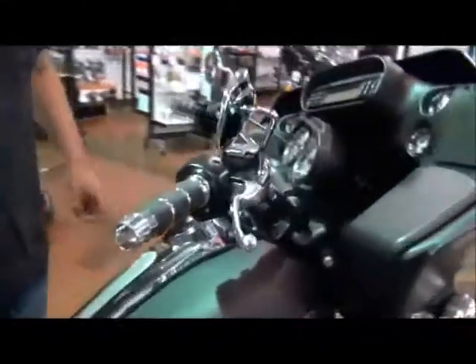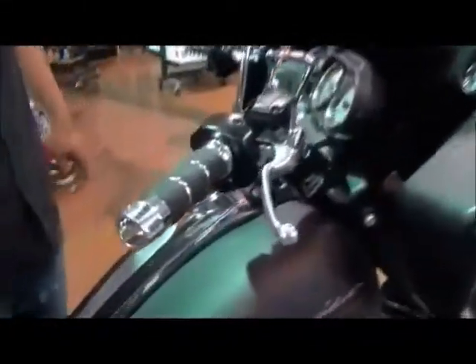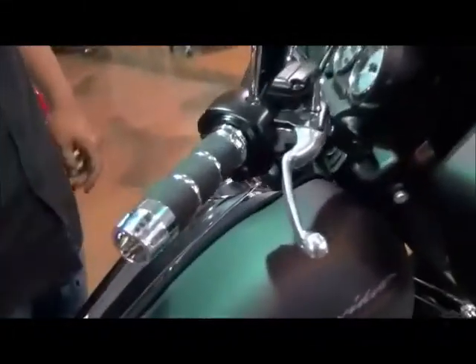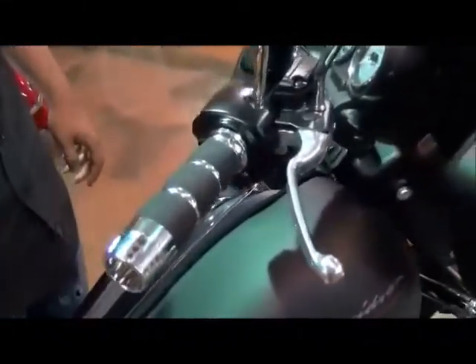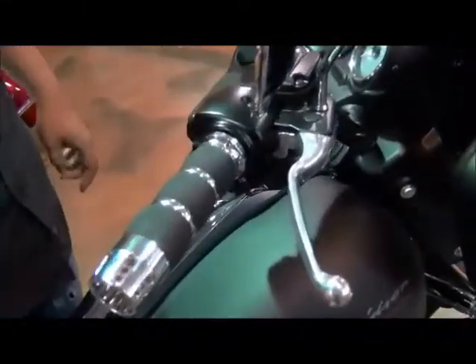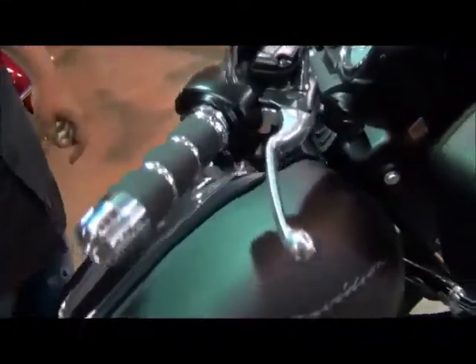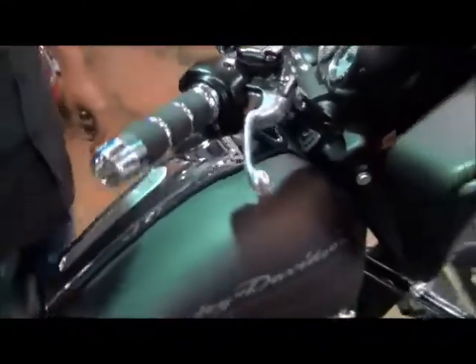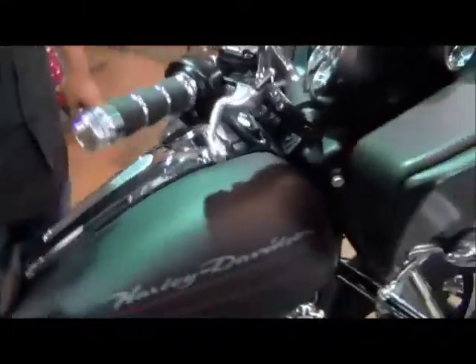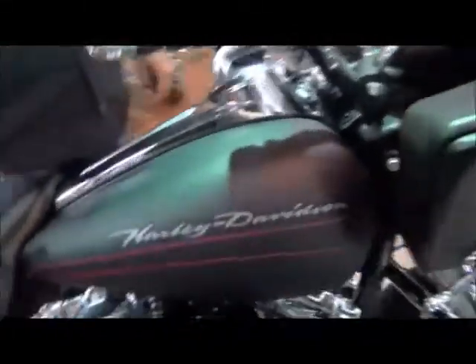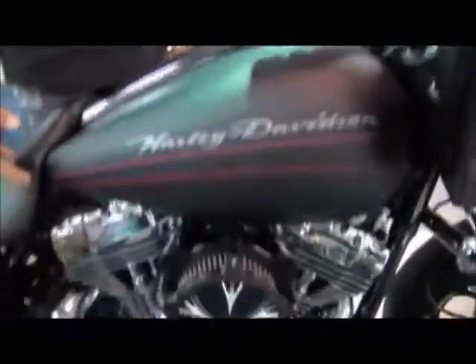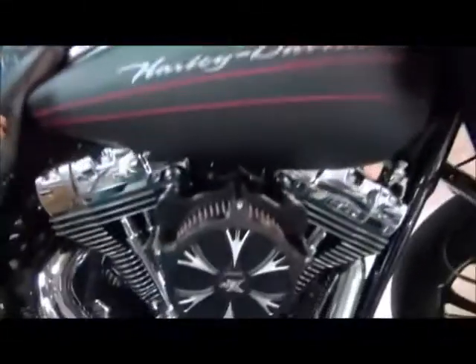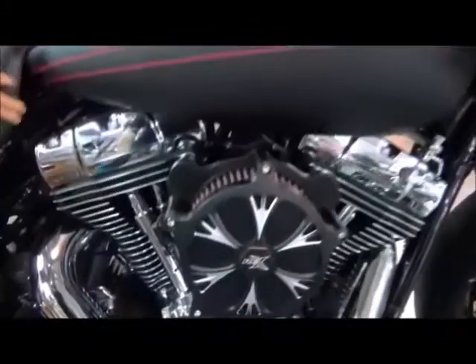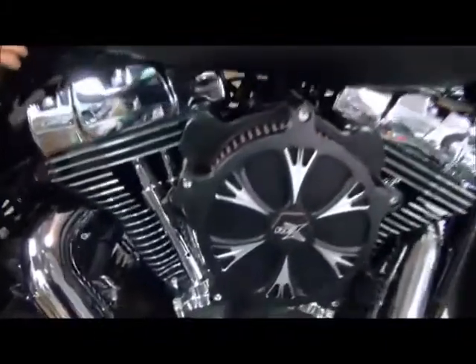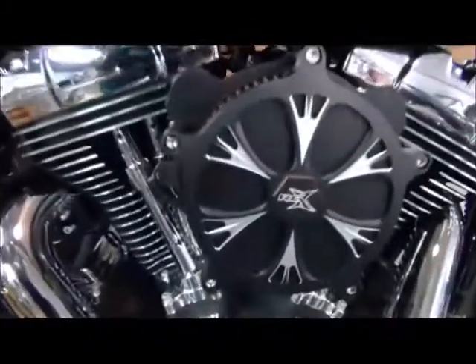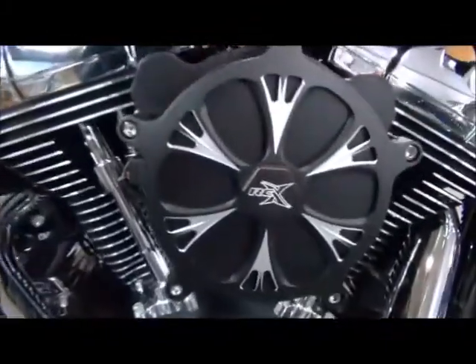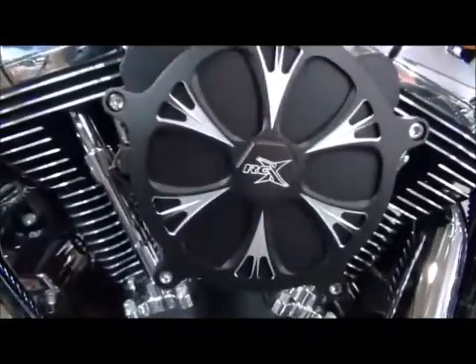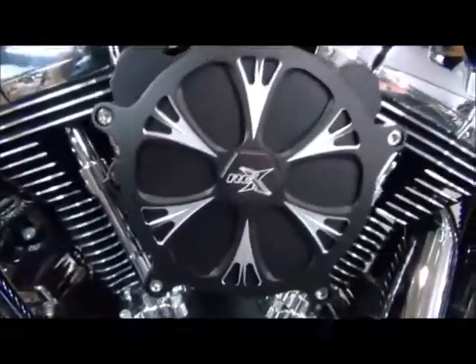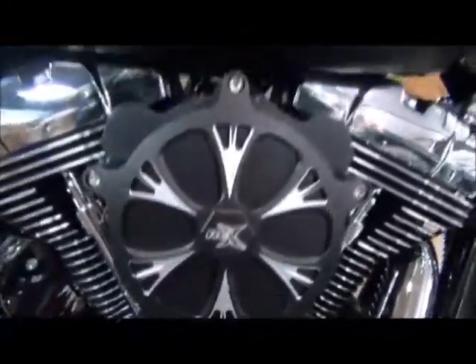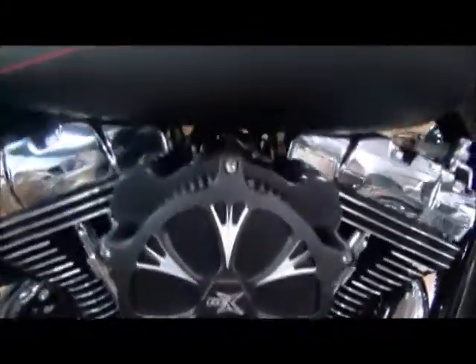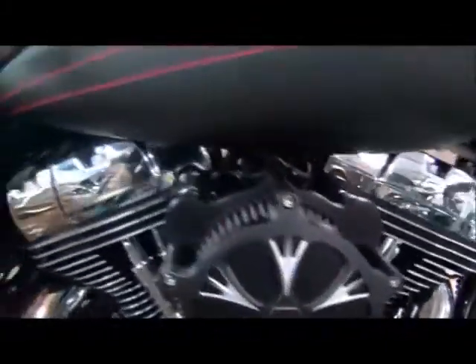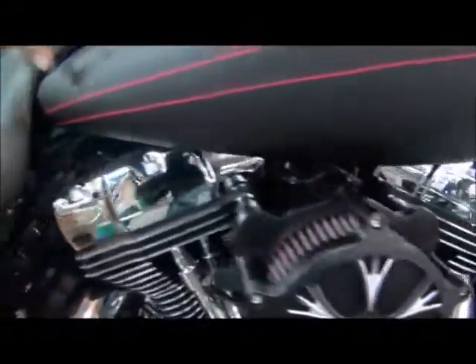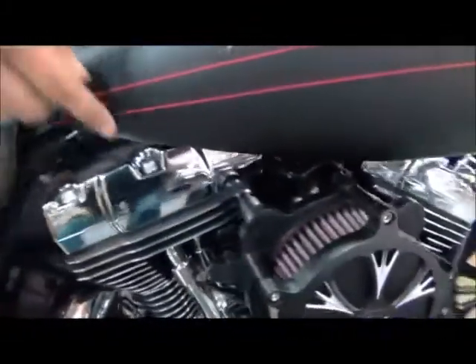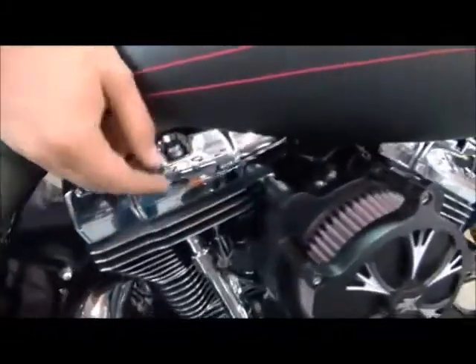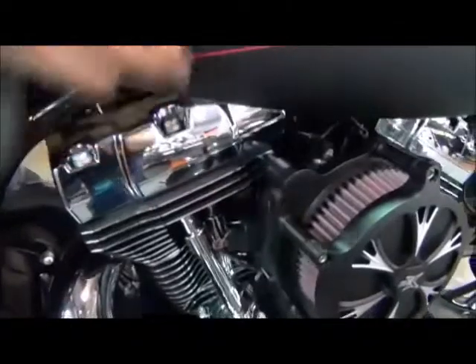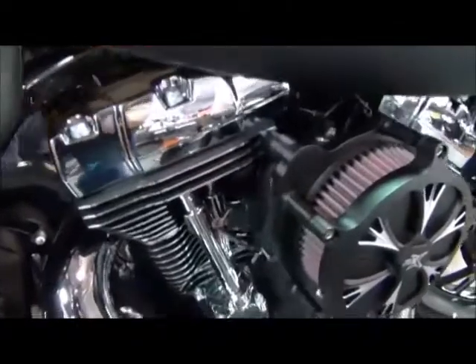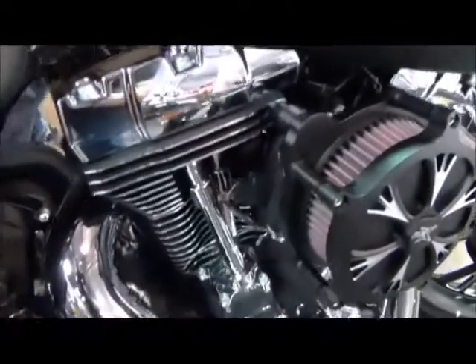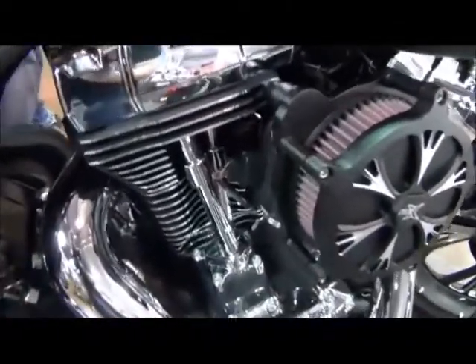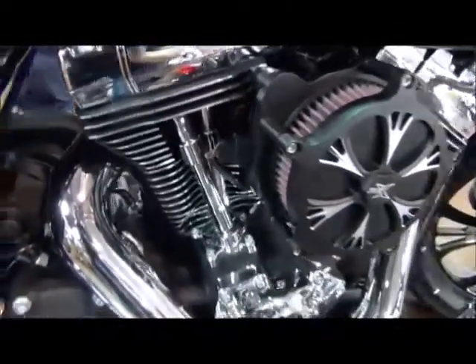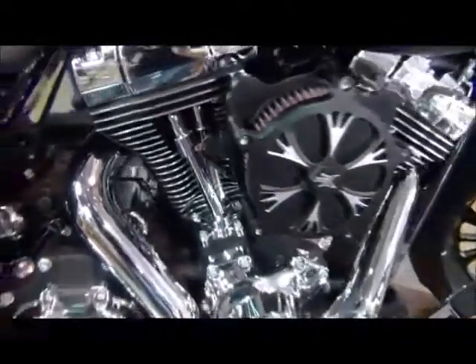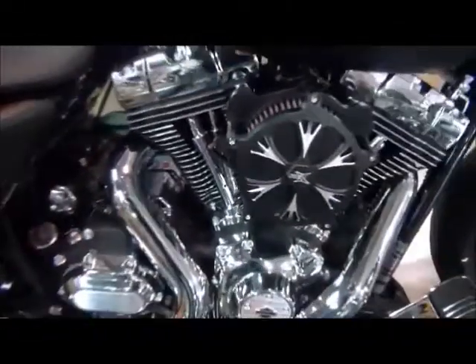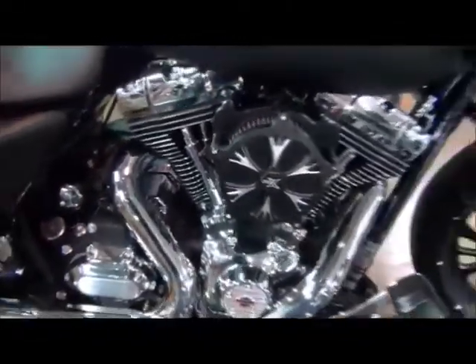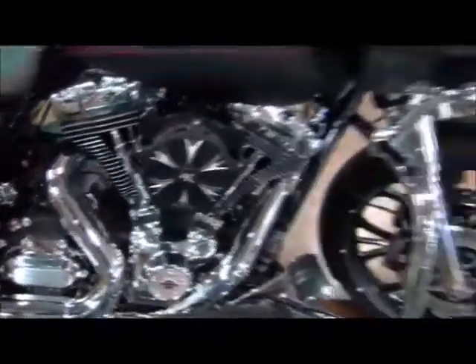We also did the RC Components heavy breather filter — stage one high flow, Majestic Cut — has the same wheel. High recovery; you can swap them out if you want to.